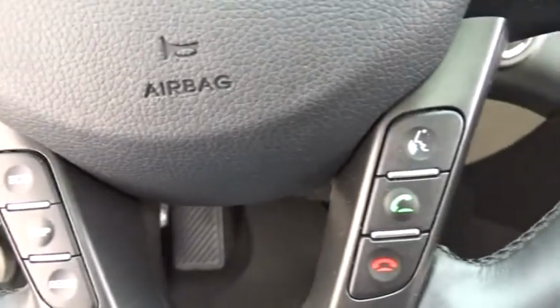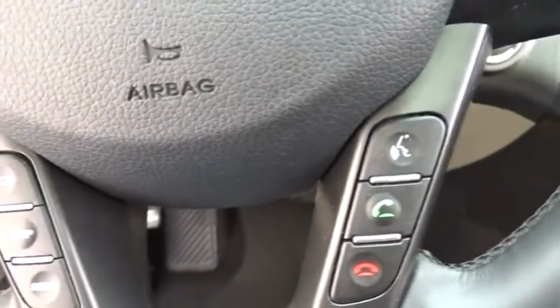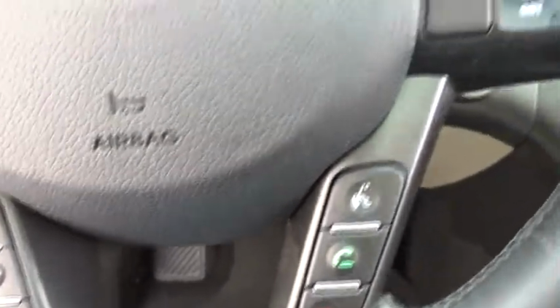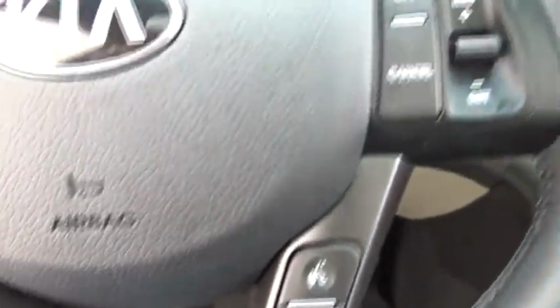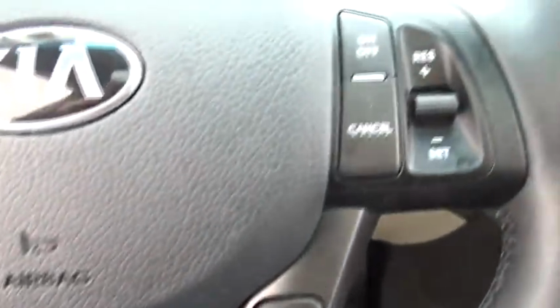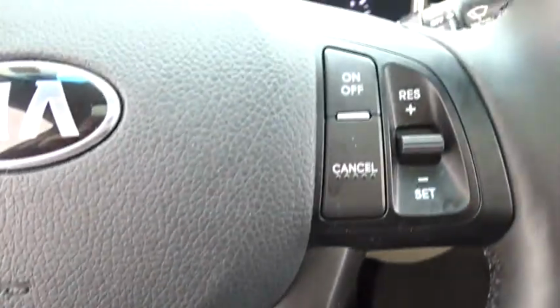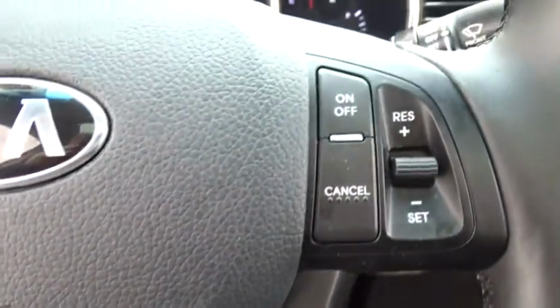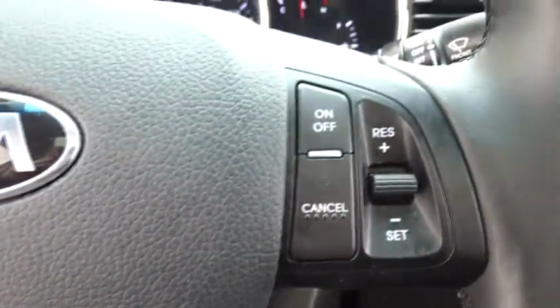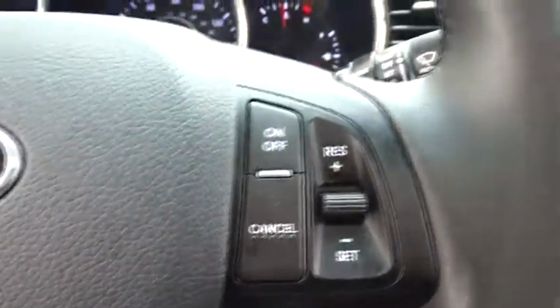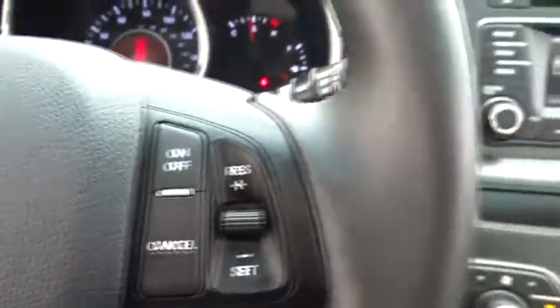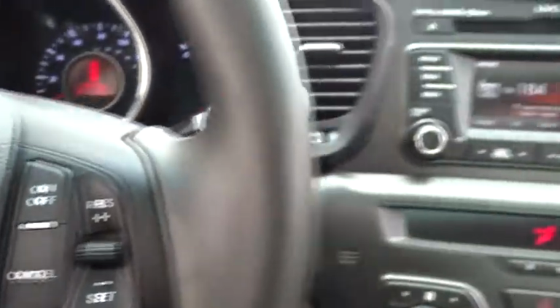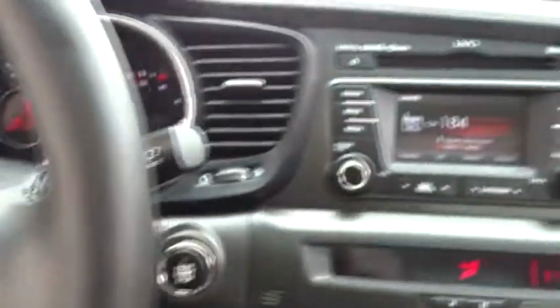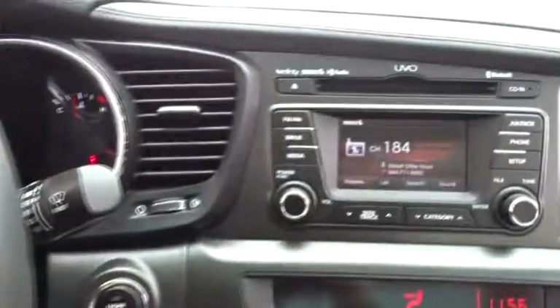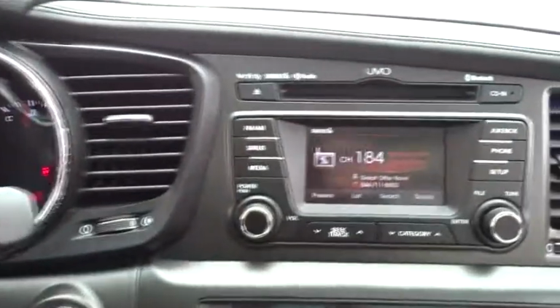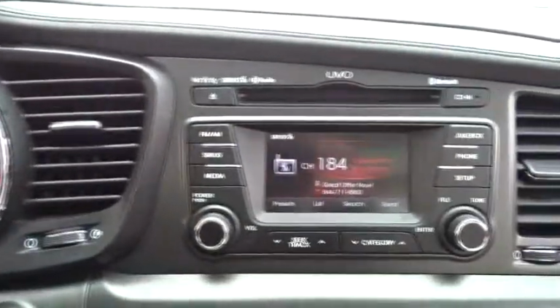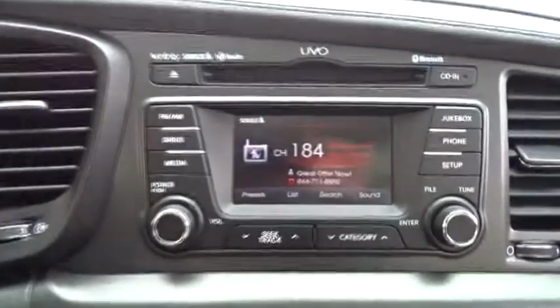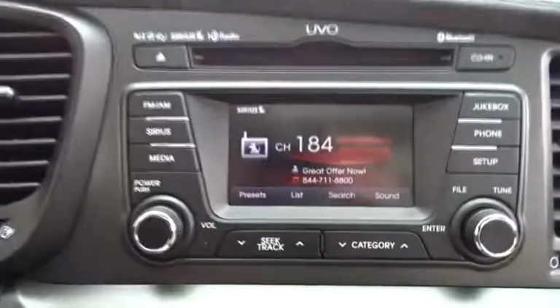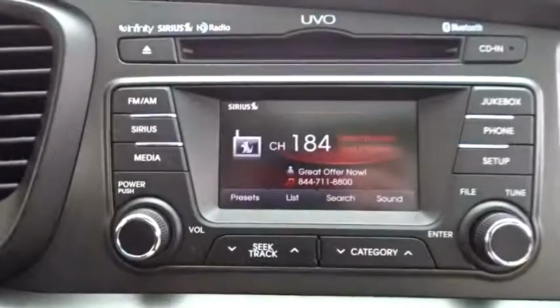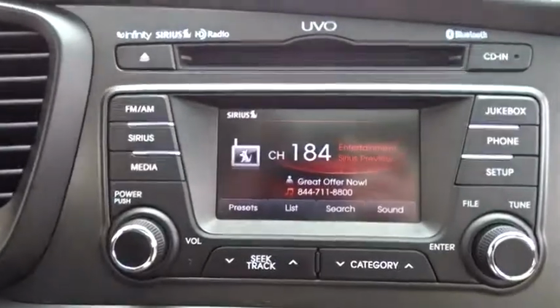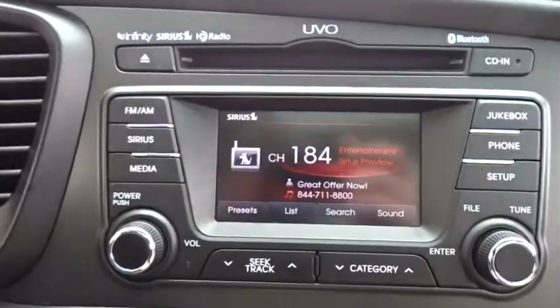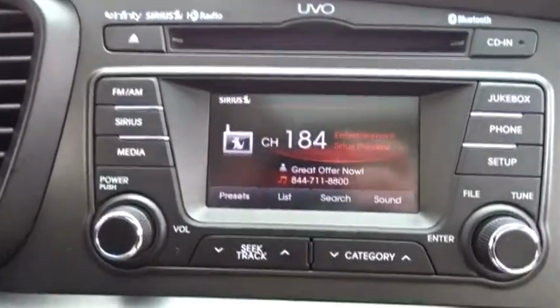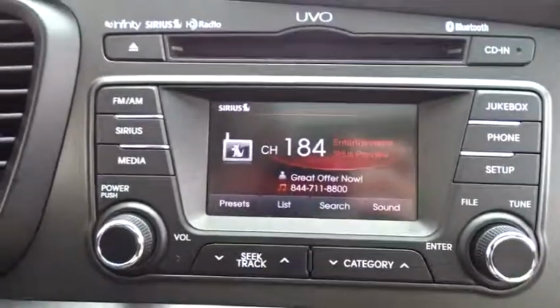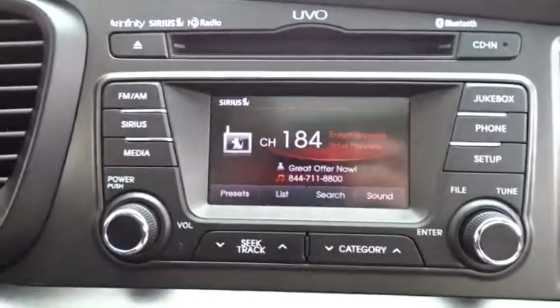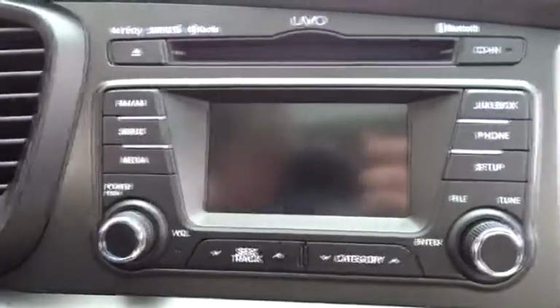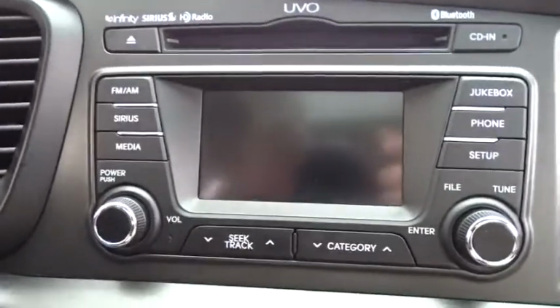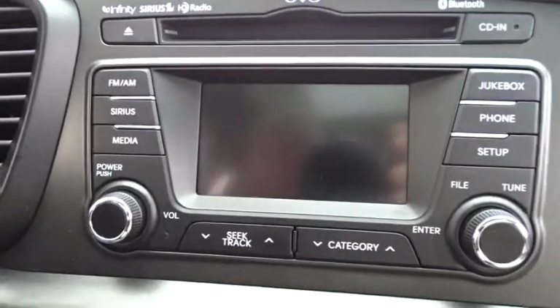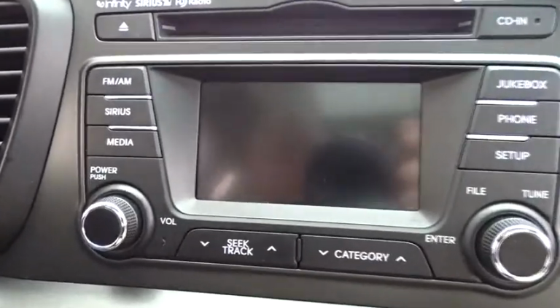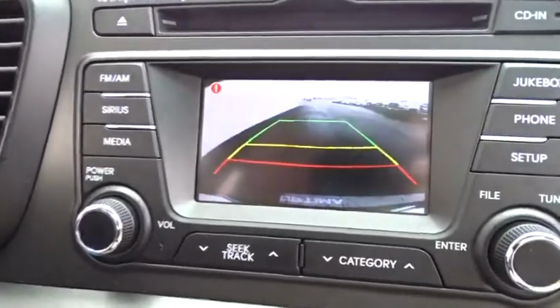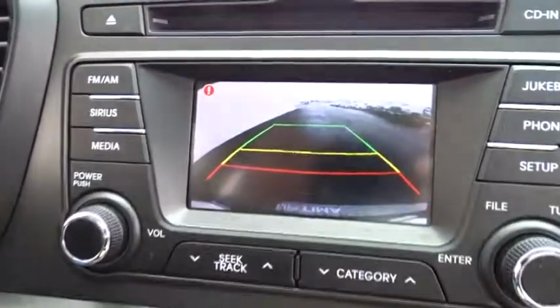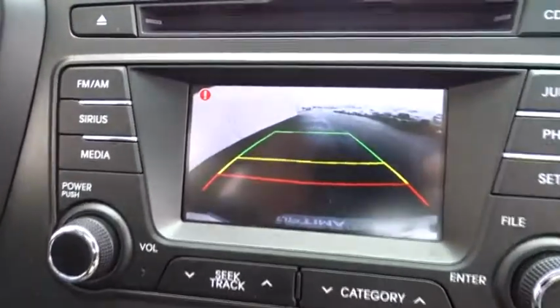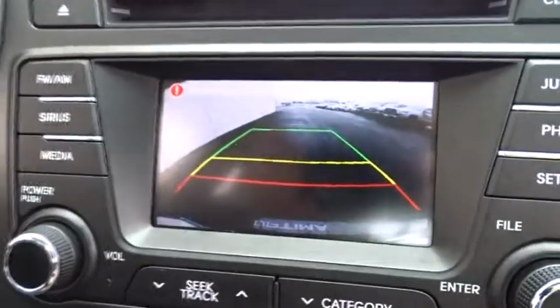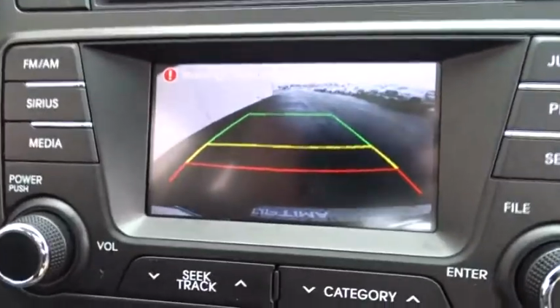Climate control, rear defrost, universal garage door opener, AM-FM stereo radio. Is love at first sight really possible? Let us know when you stop in.